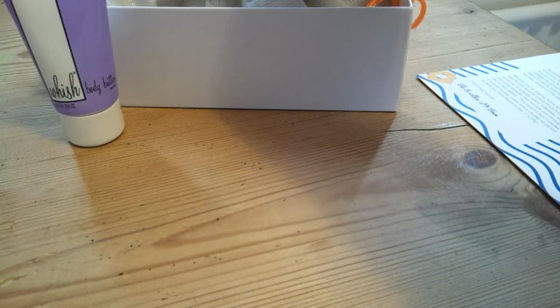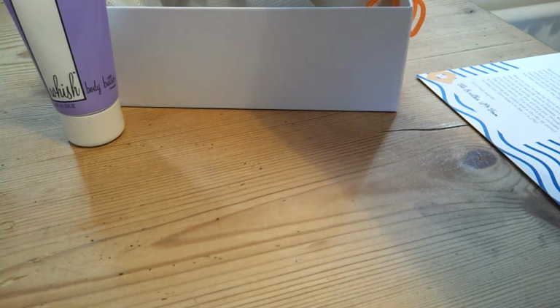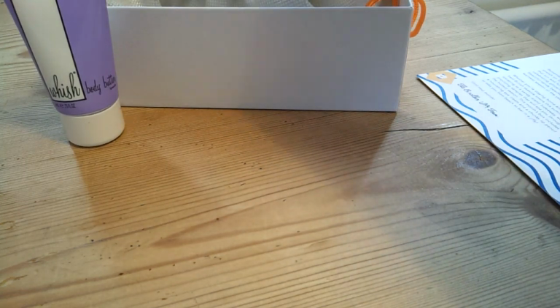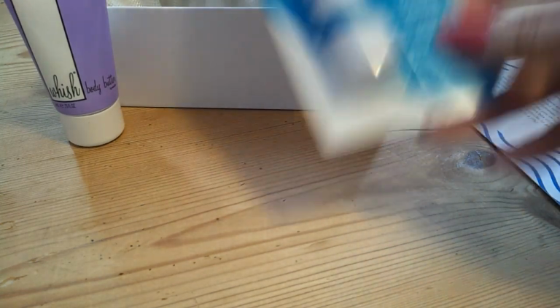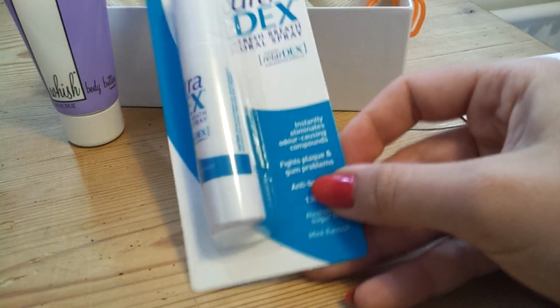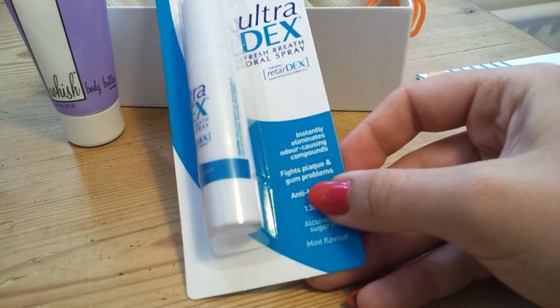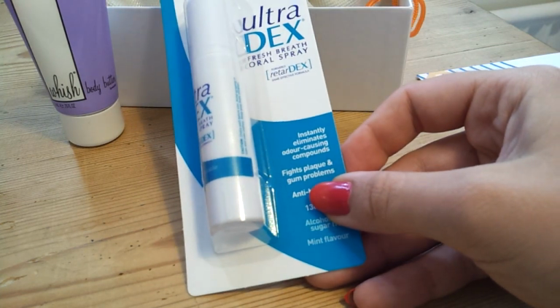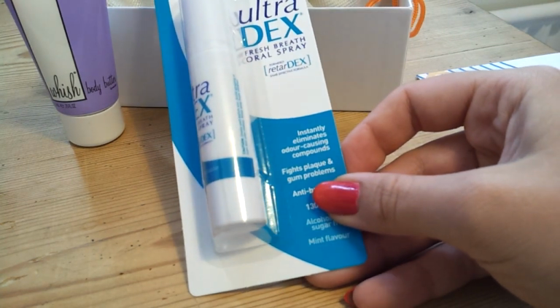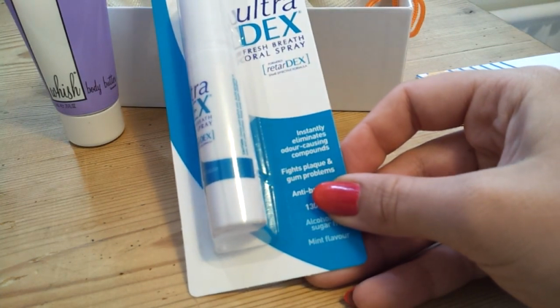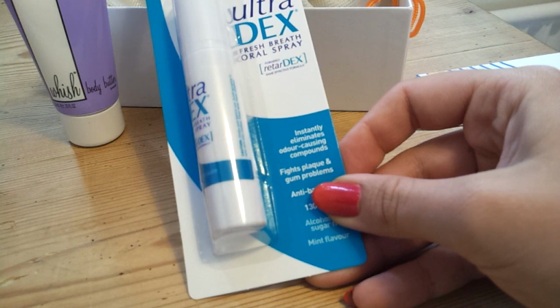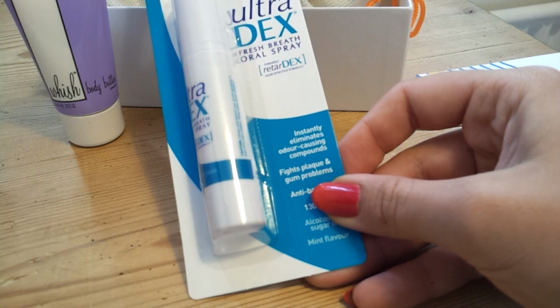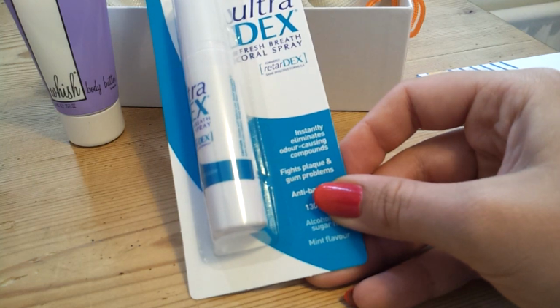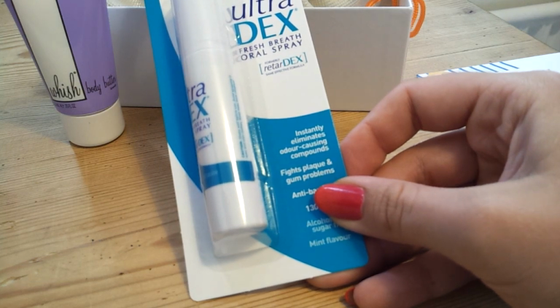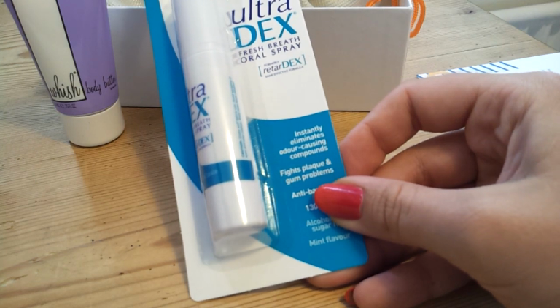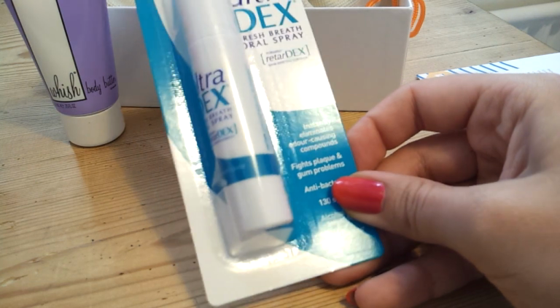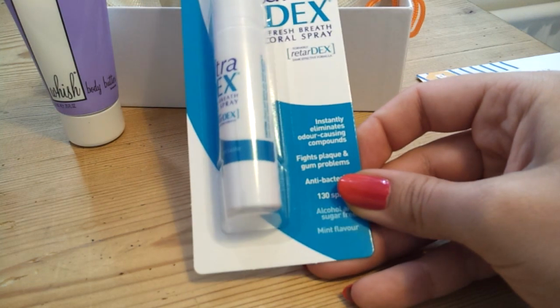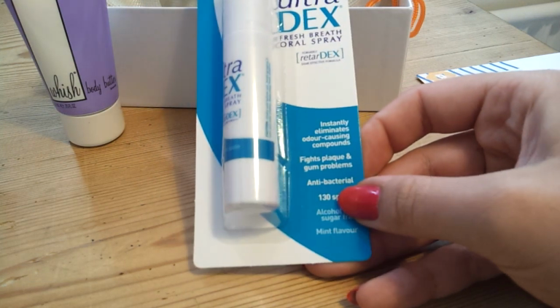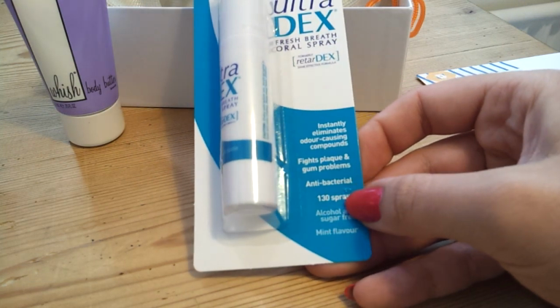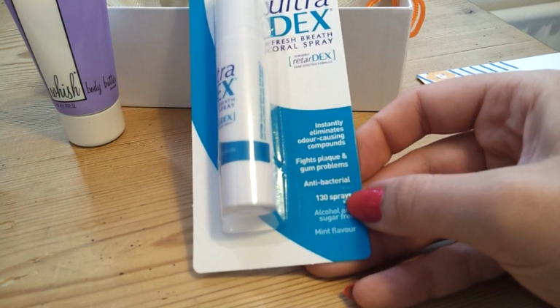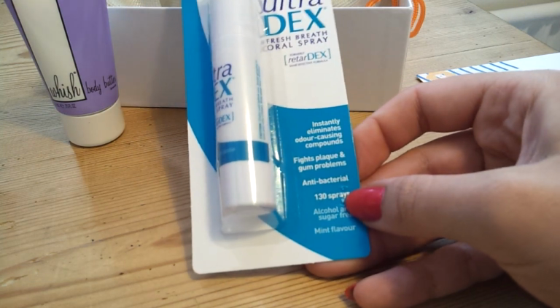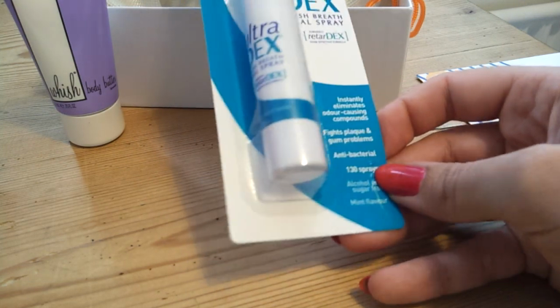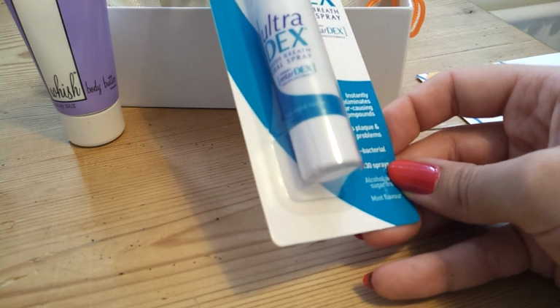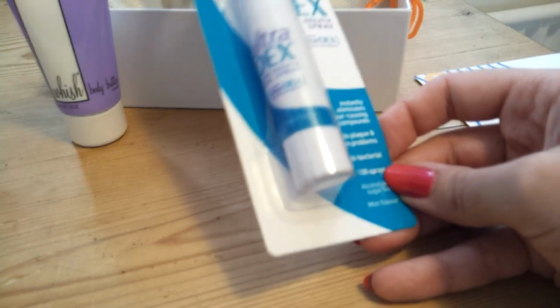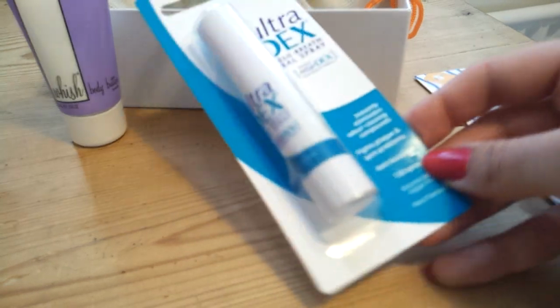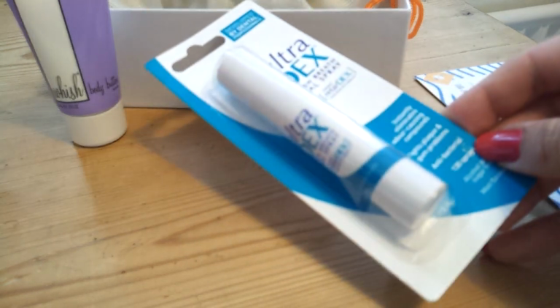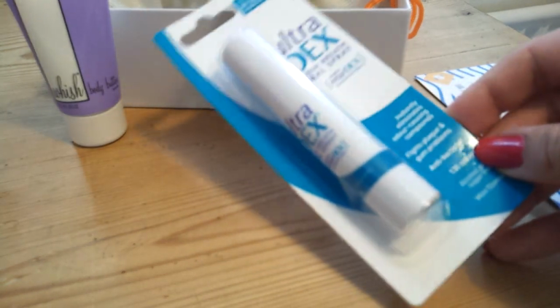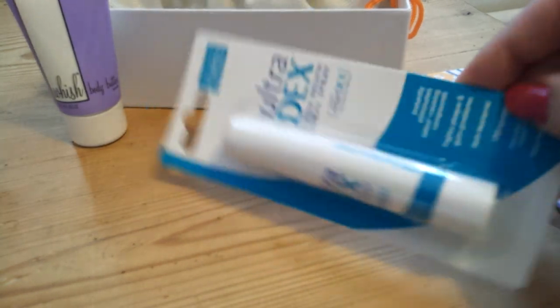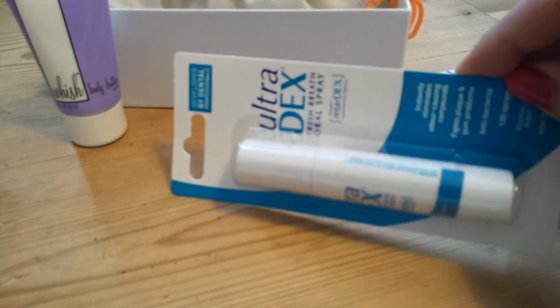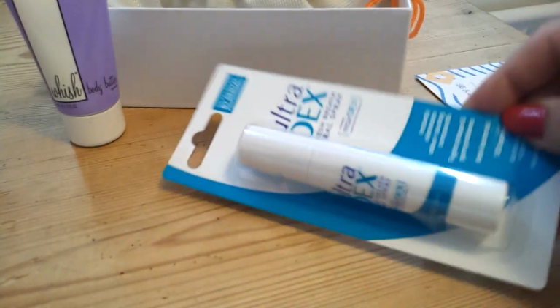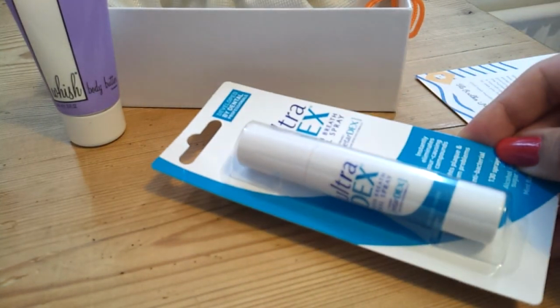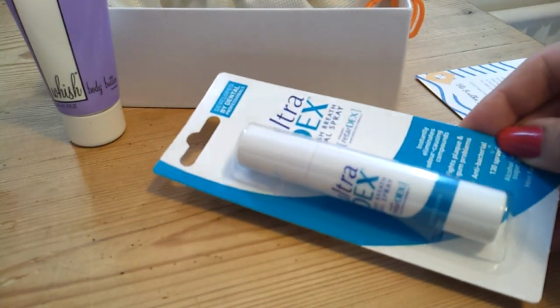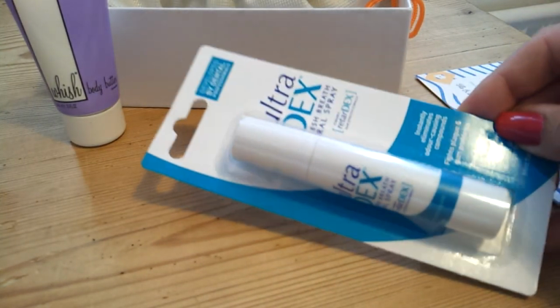The next thing I got was the Ultradex Fresh Breath Oil Spray. It says it's got 130 sprays in here. It's mint flavoured, quite a good size — not massive, good handbag size instead of mints.